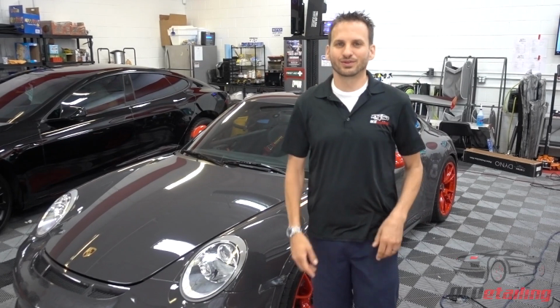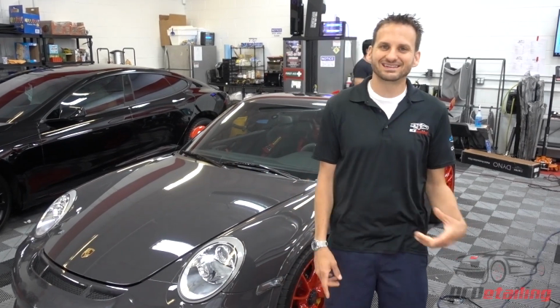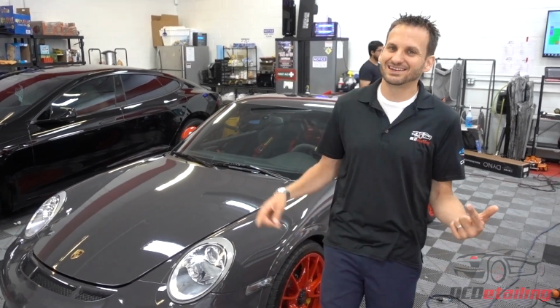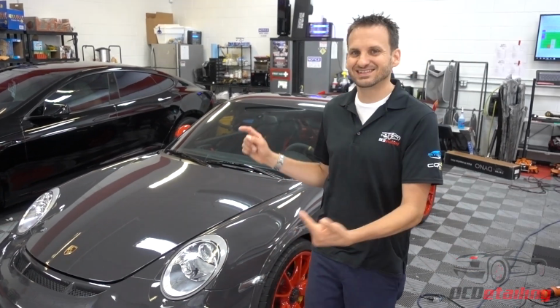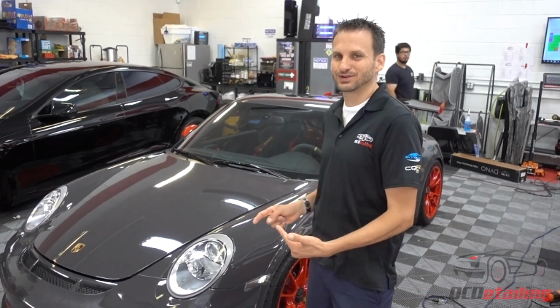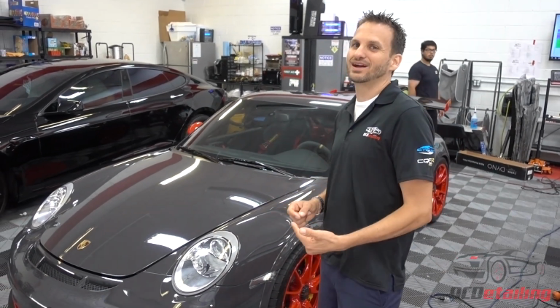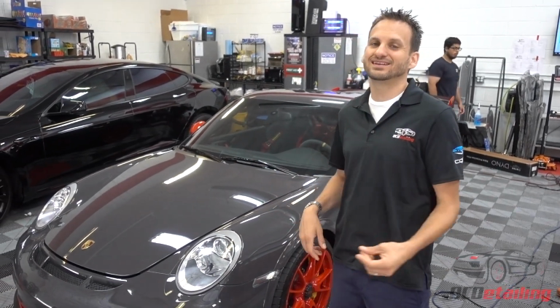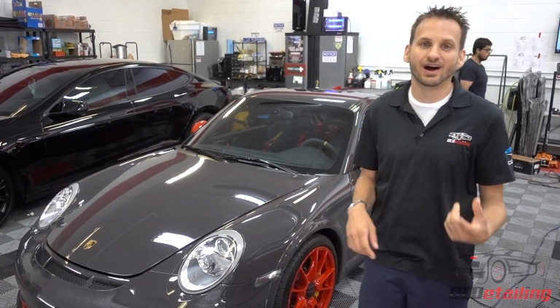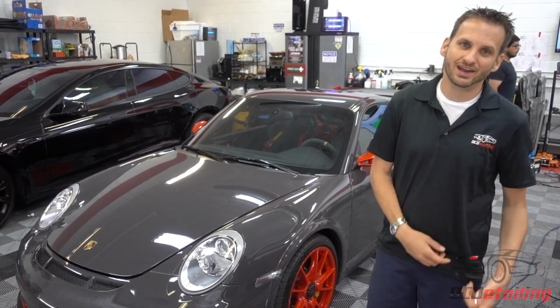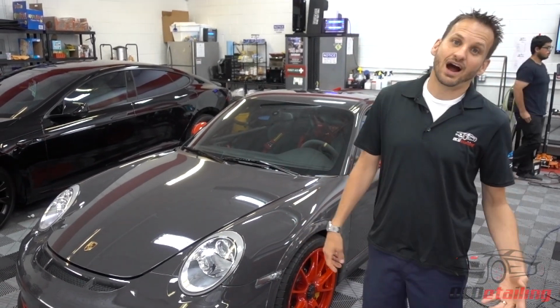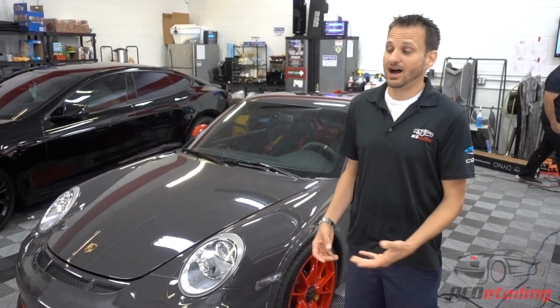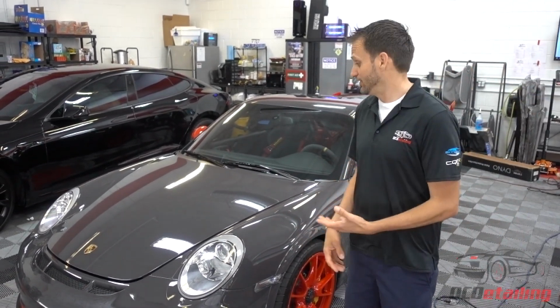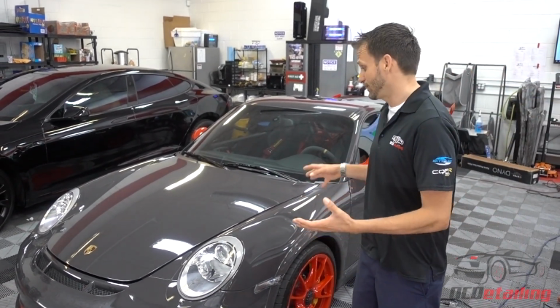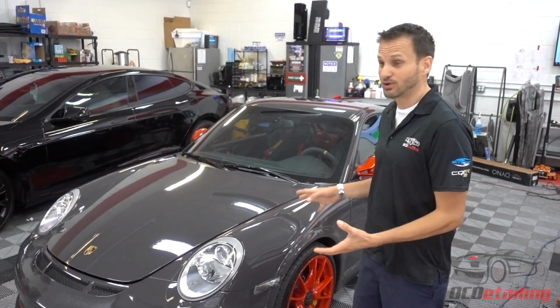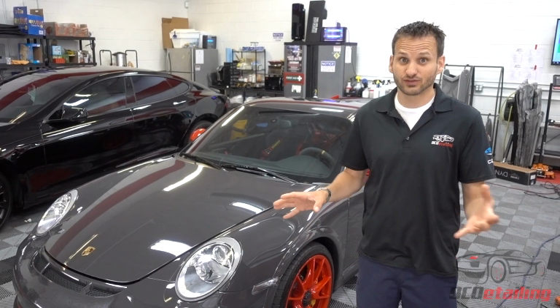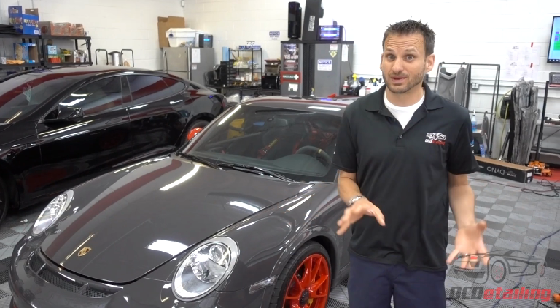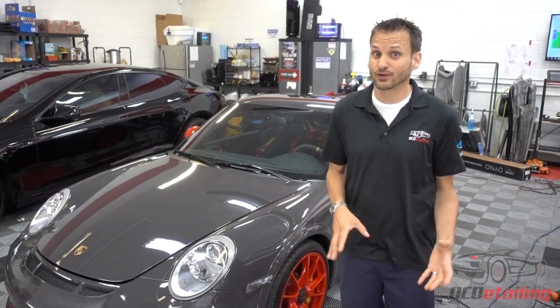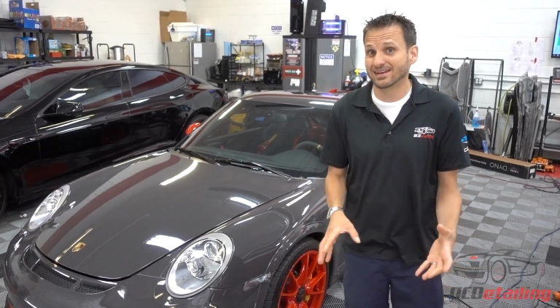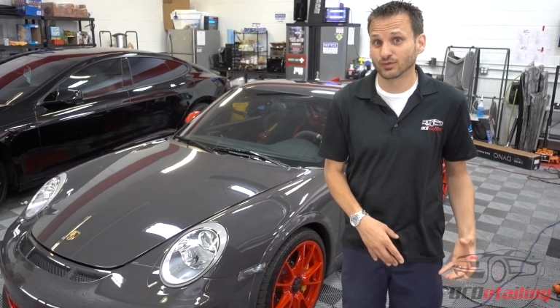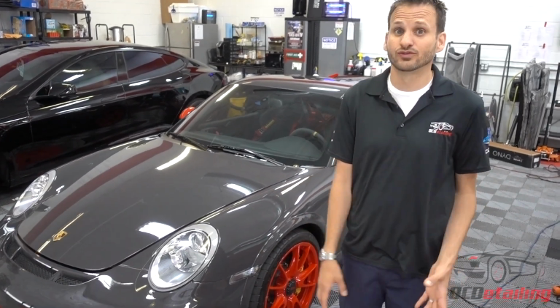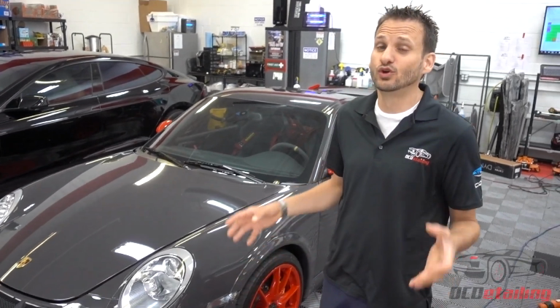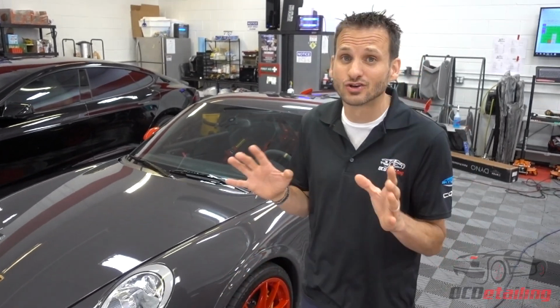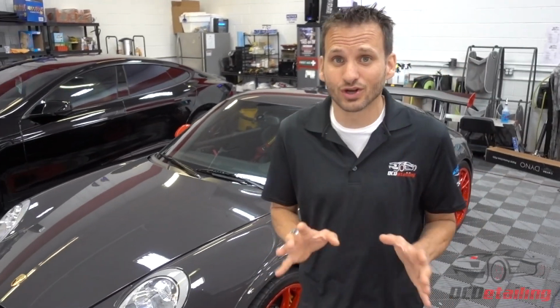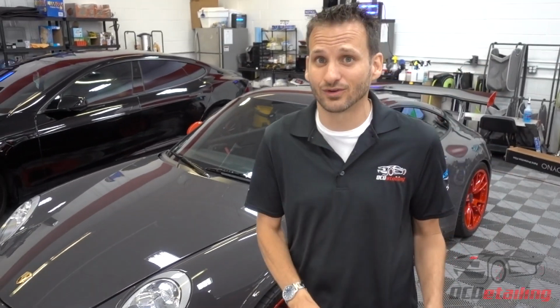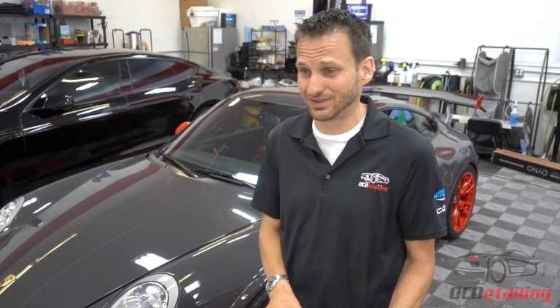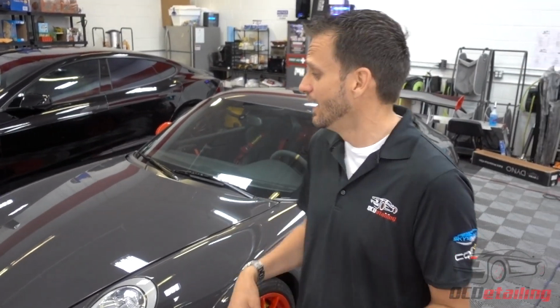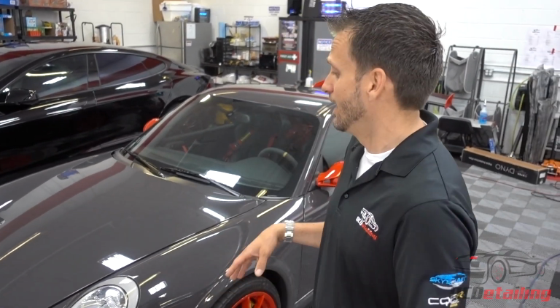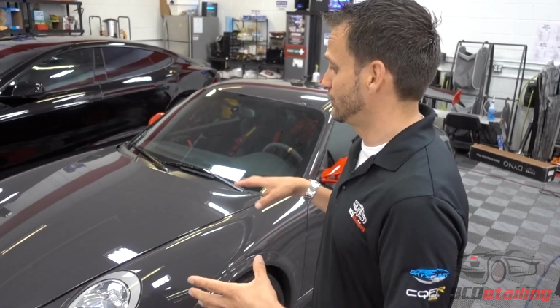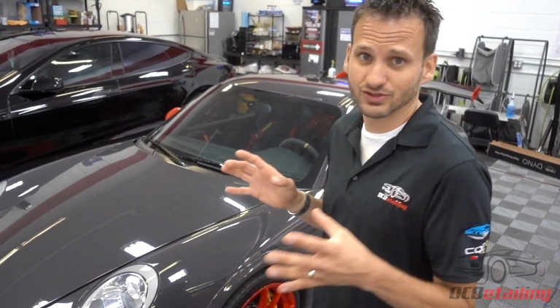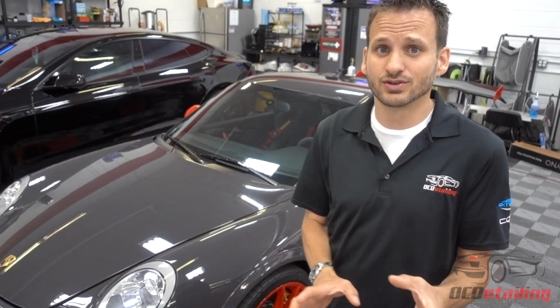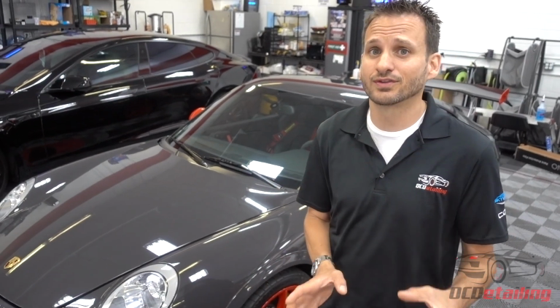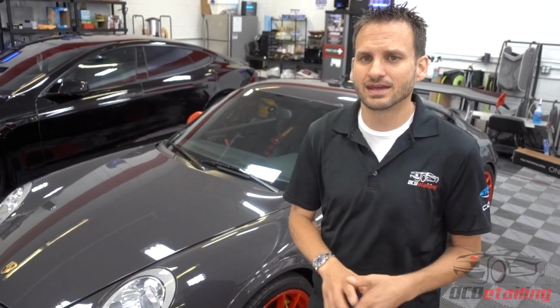It's Joe with OC Detailing and the GT3 RS is done. This was a fun project. This car has been here for 10 days and we've got close to 200 working hours on this thing. So just to run you through everything we did: